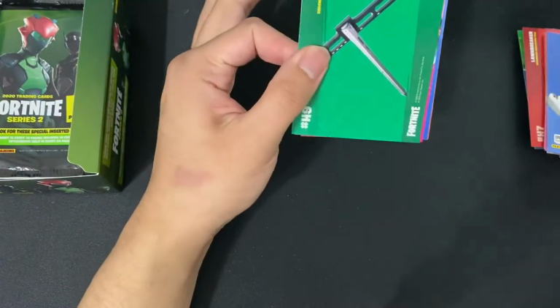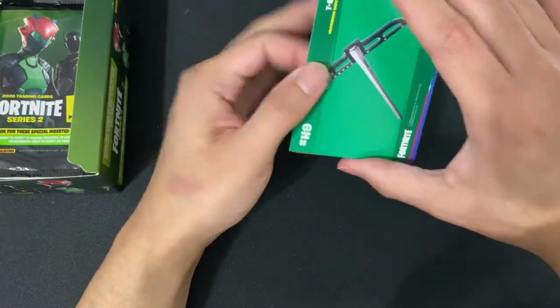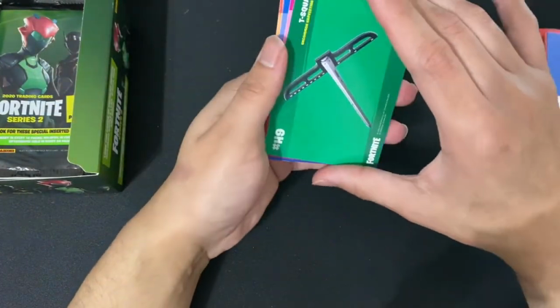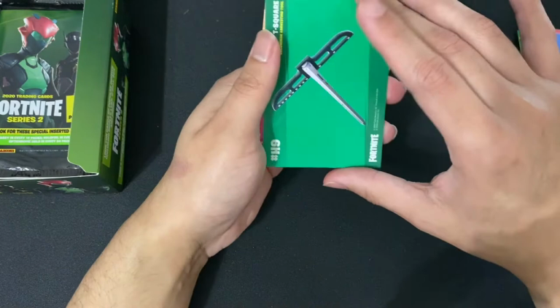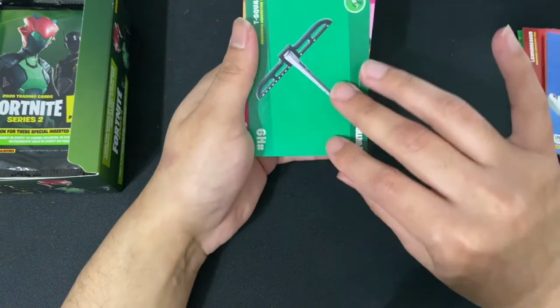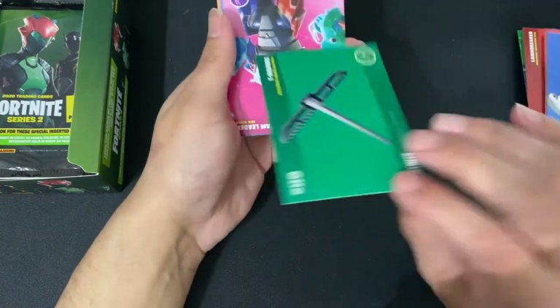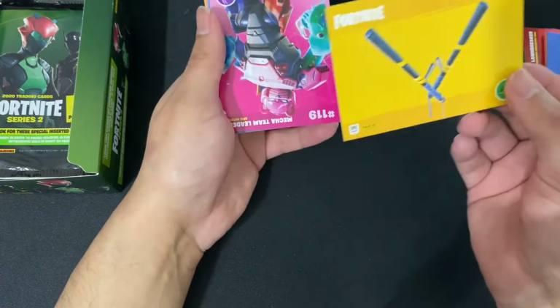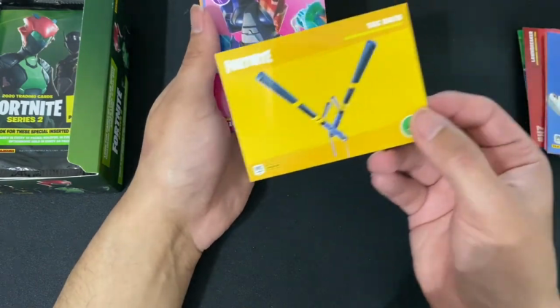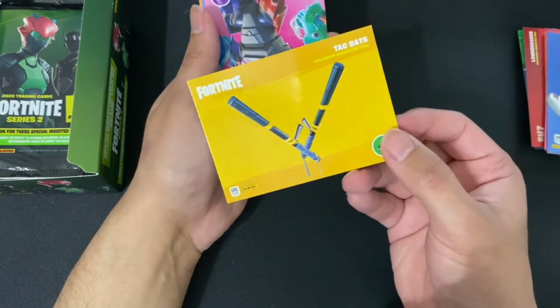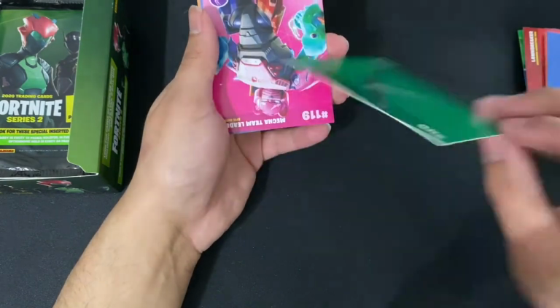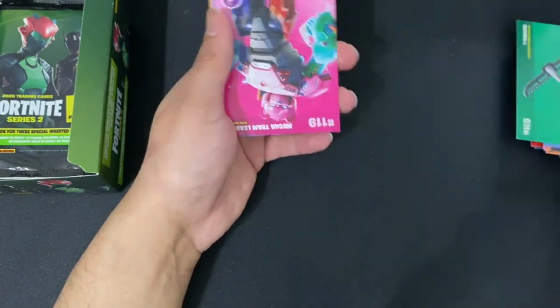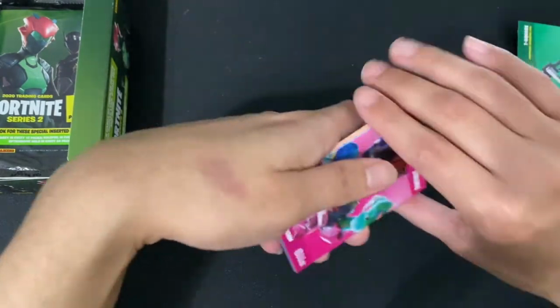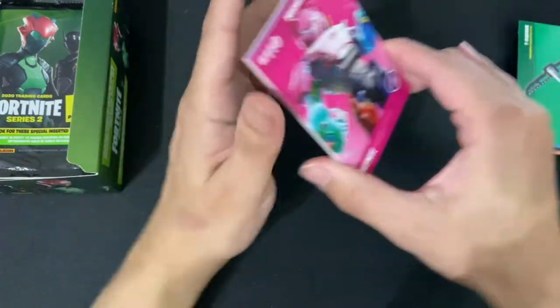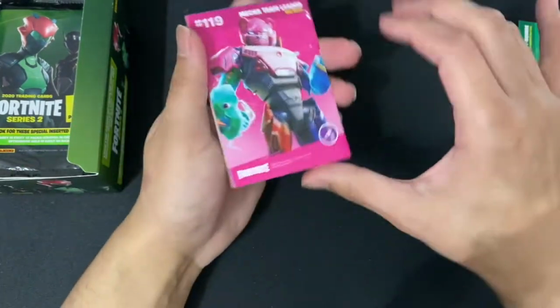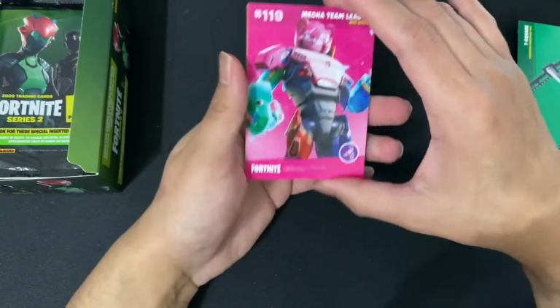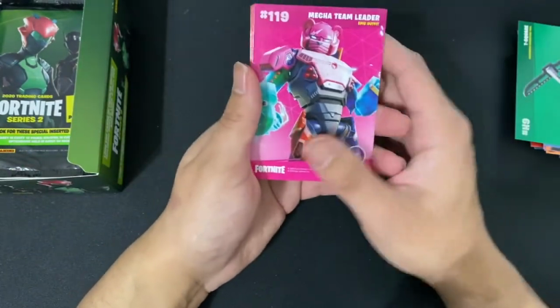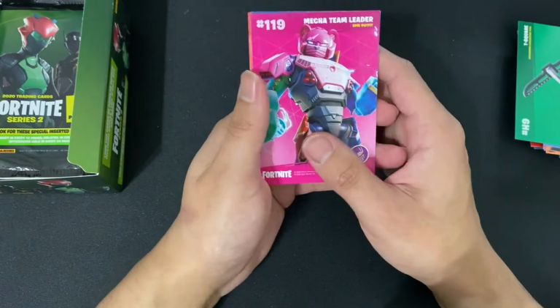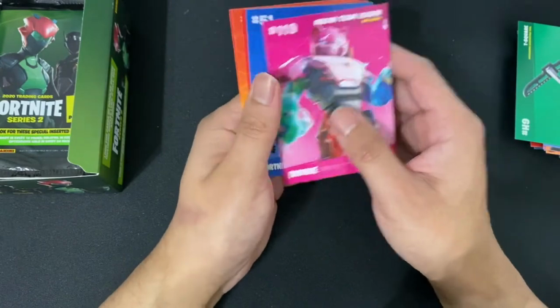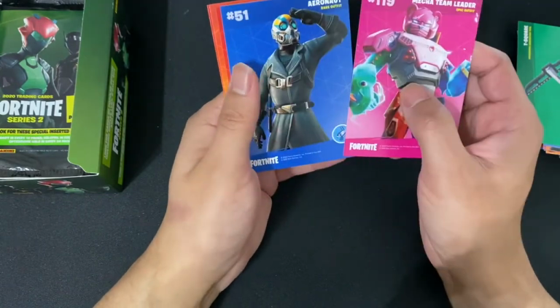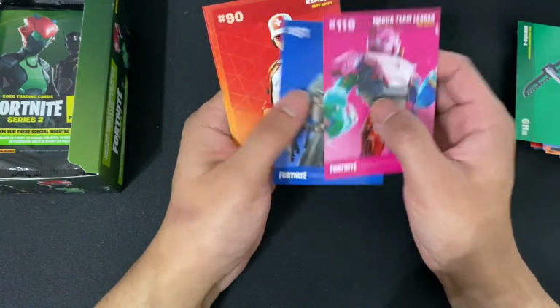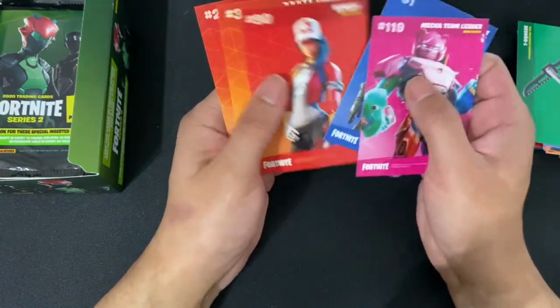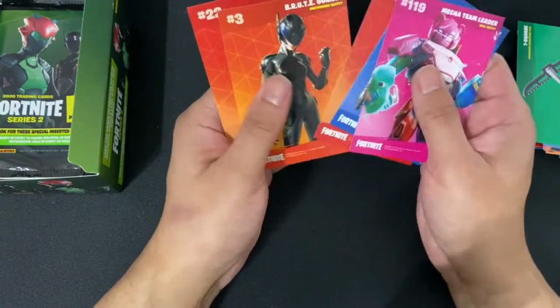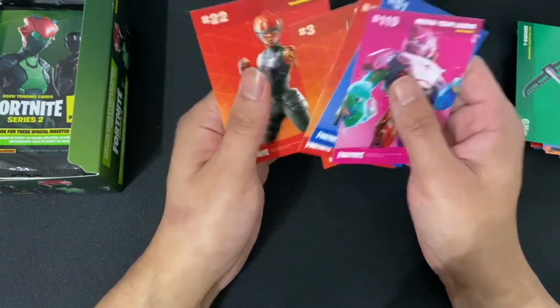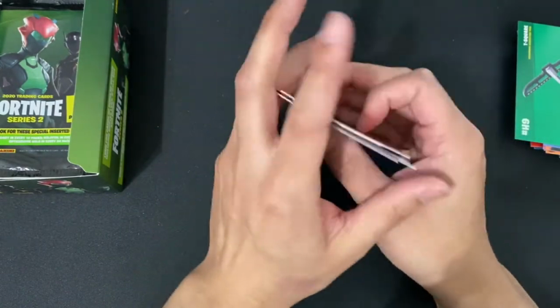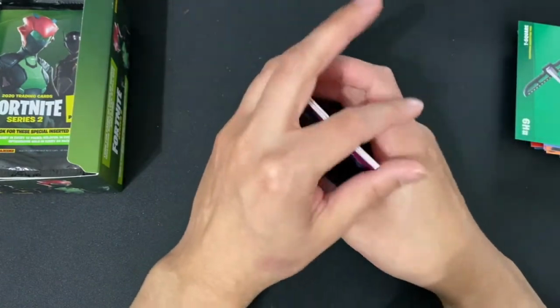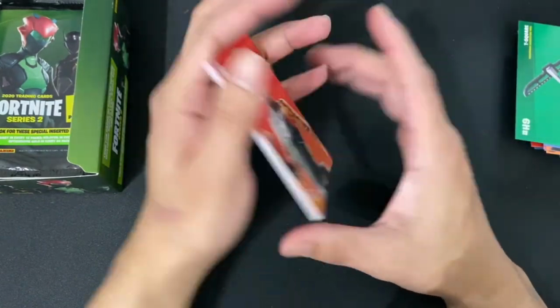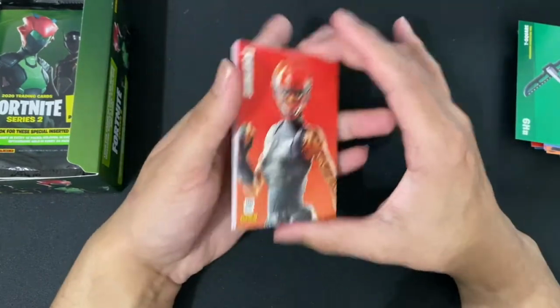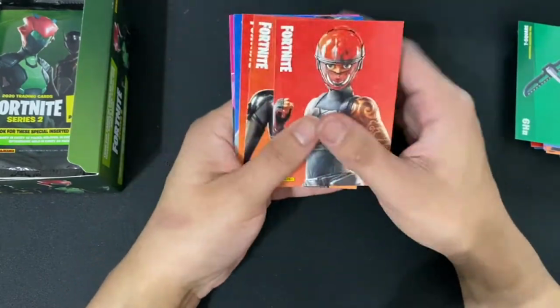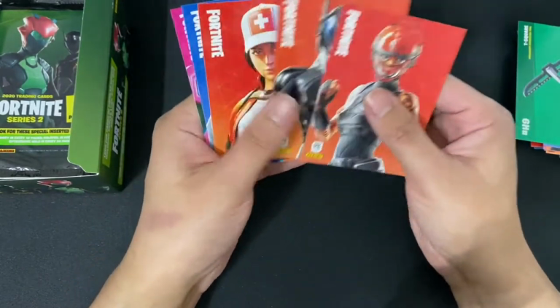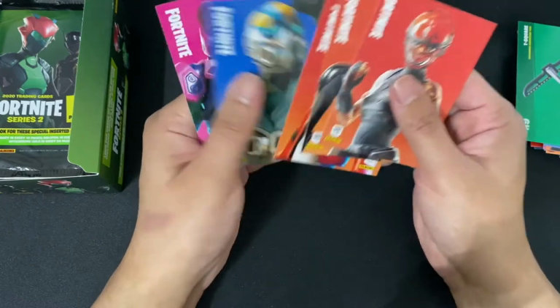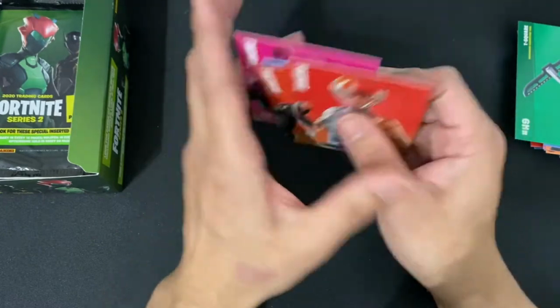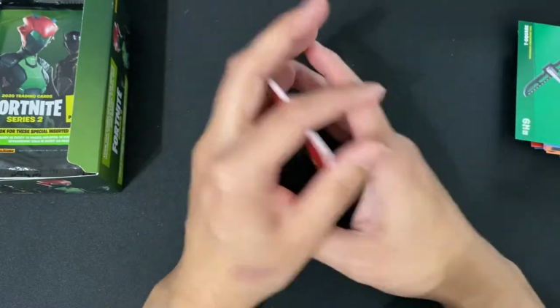Next up we have T-square along with the Tac Bats. We have Nugget Team Leader, Aeronaut, Remedy, Brute Gunner, Manic. Any holos? No holos.